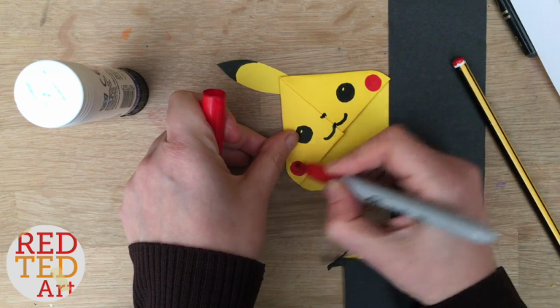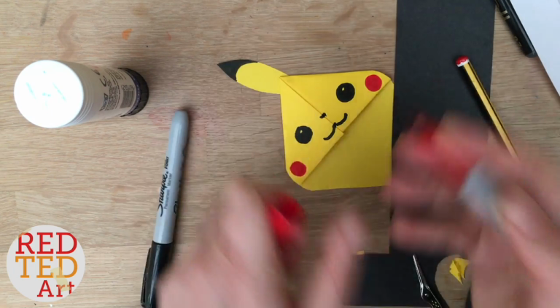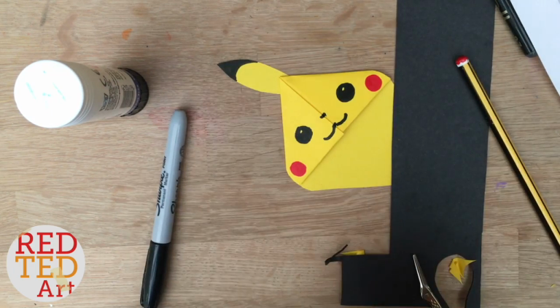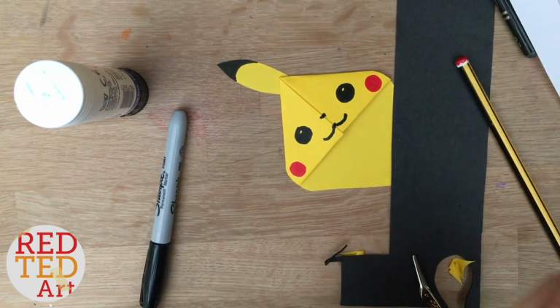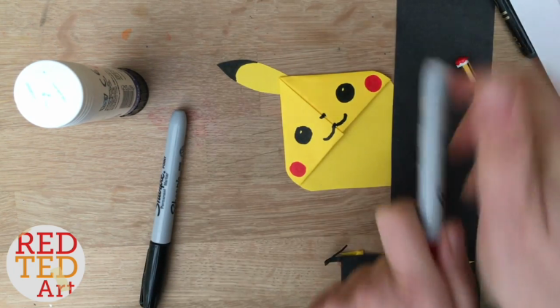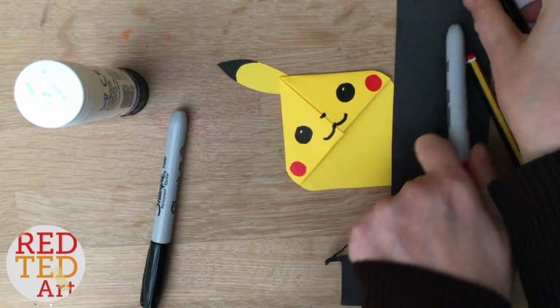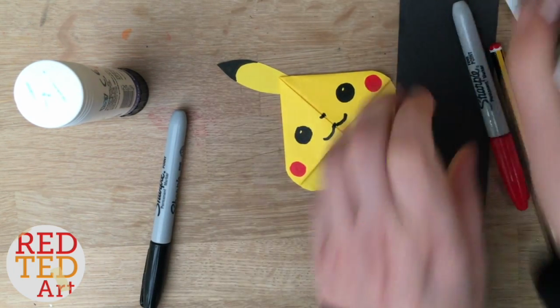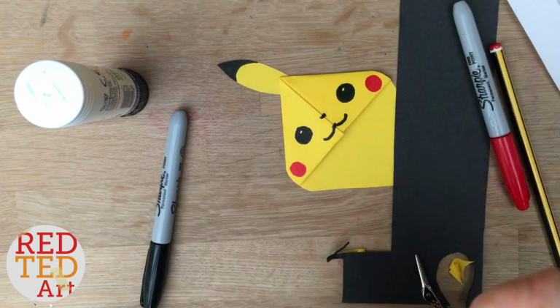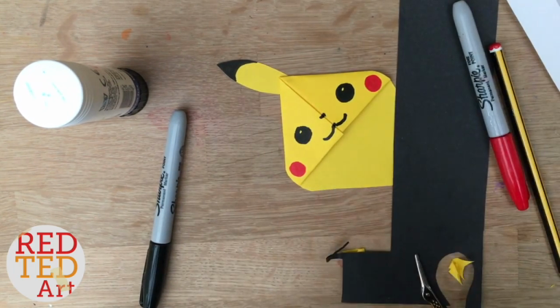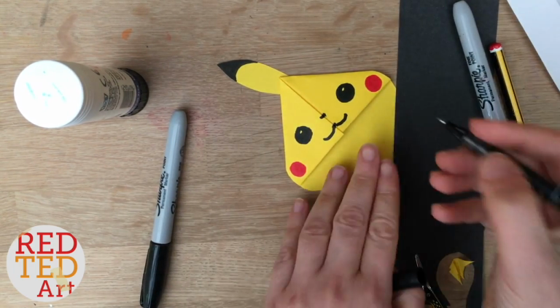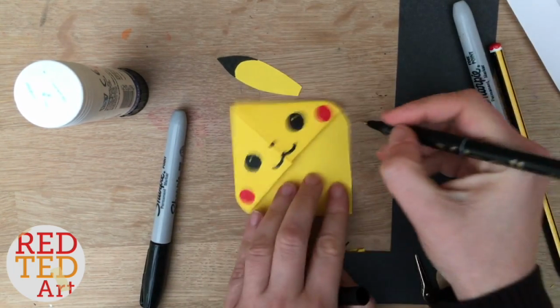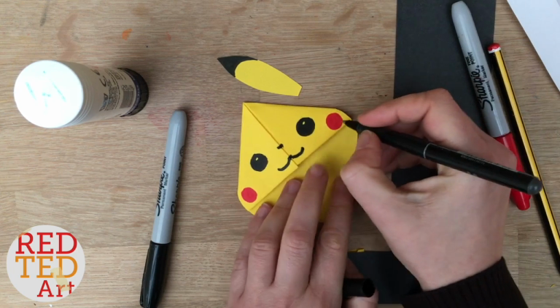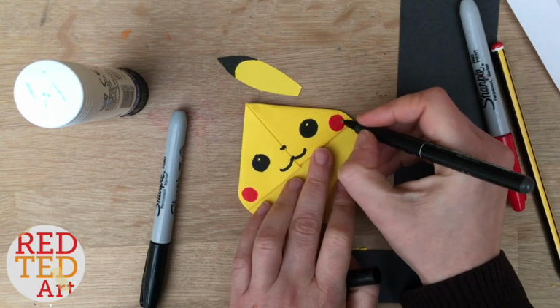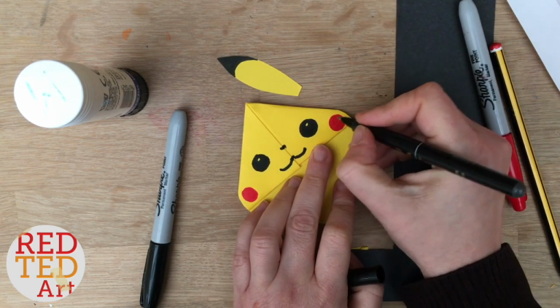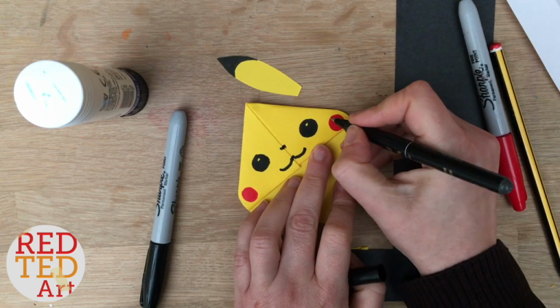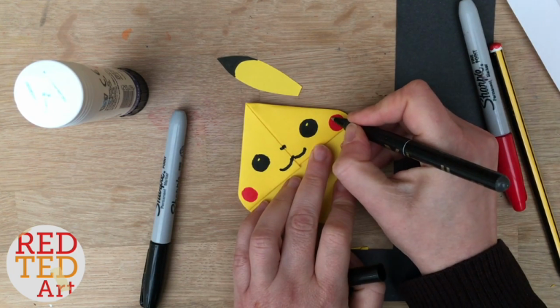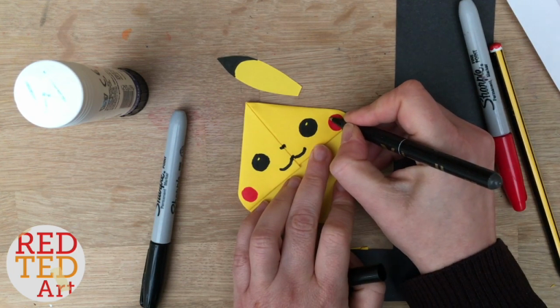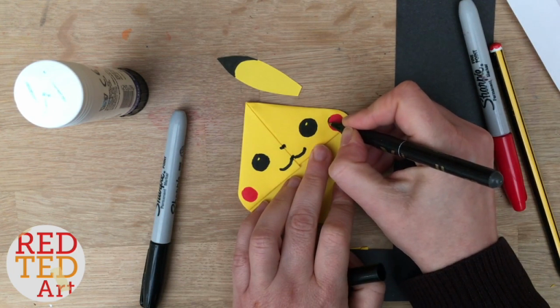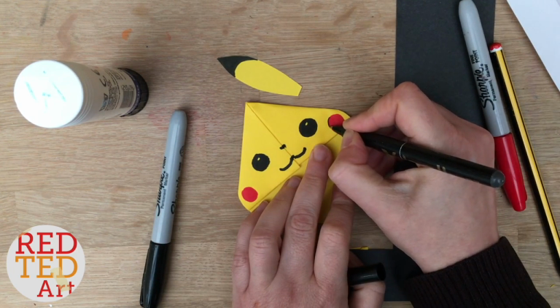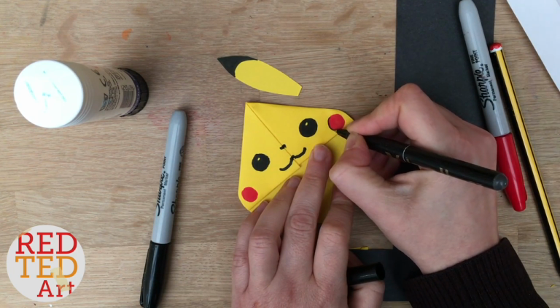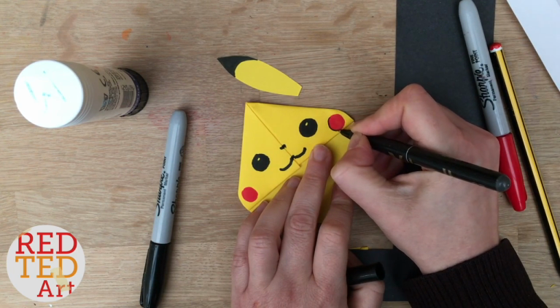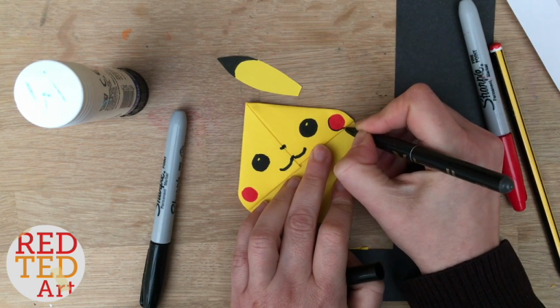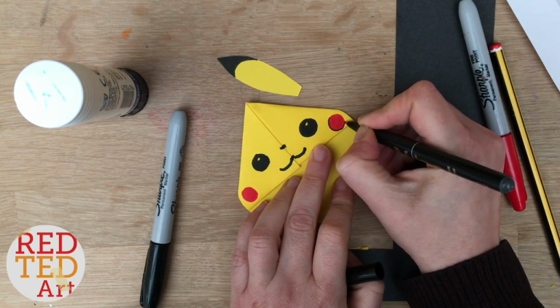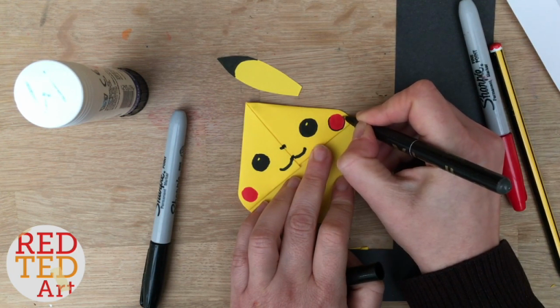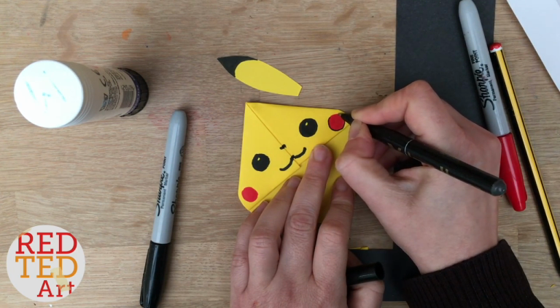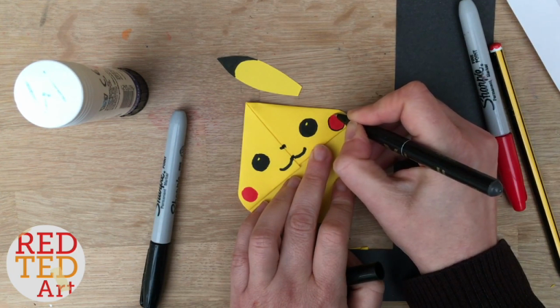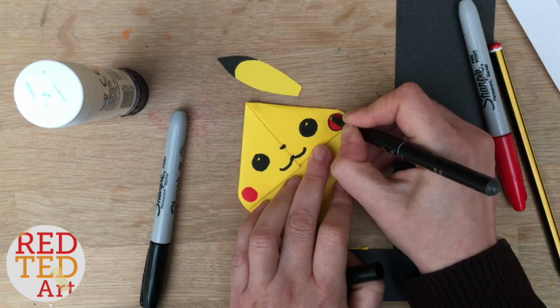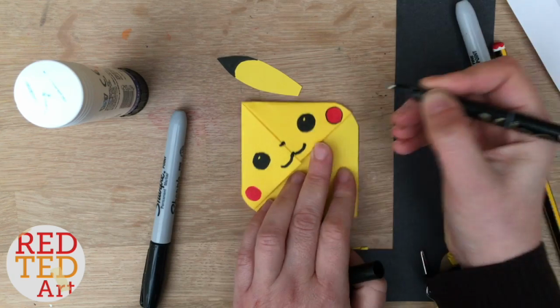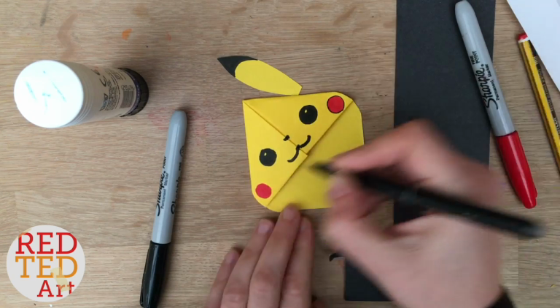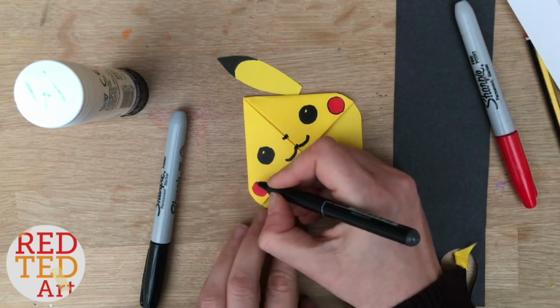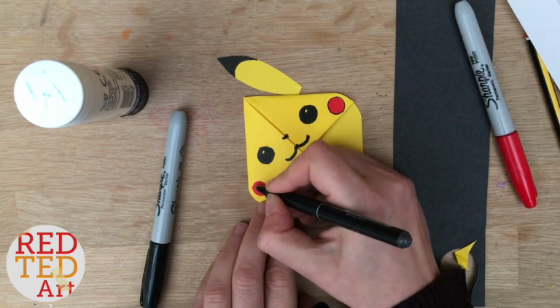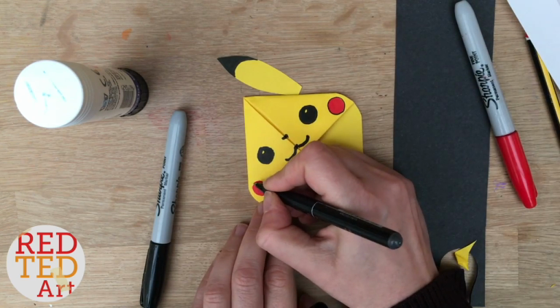If you want — you don't have to, but I quite like this little detail — add a black outline. So that's Pikachu almost done.